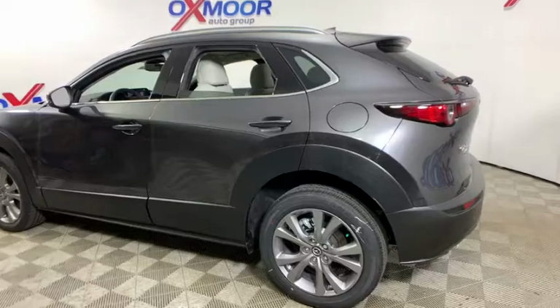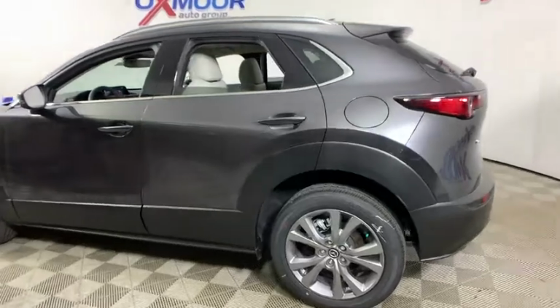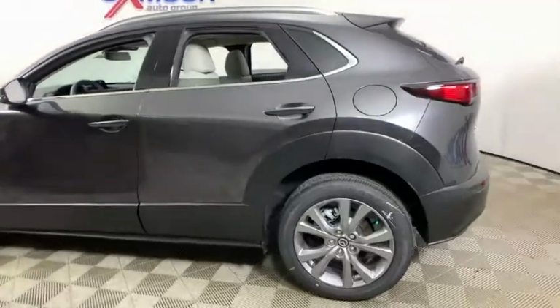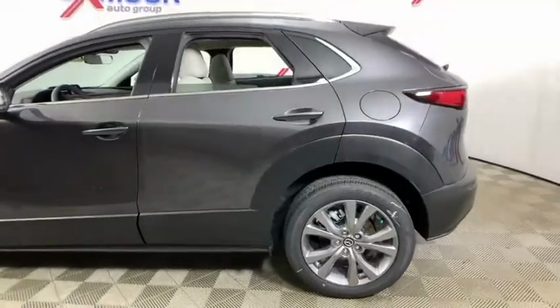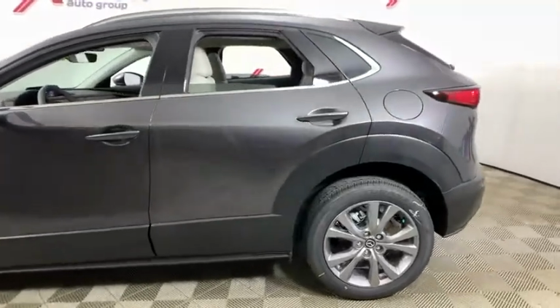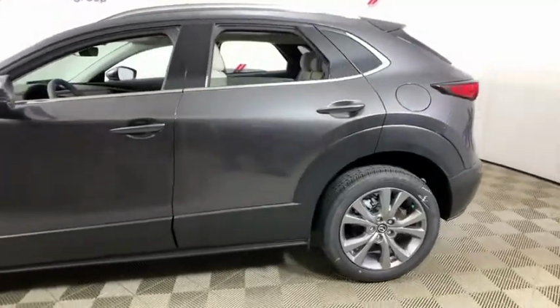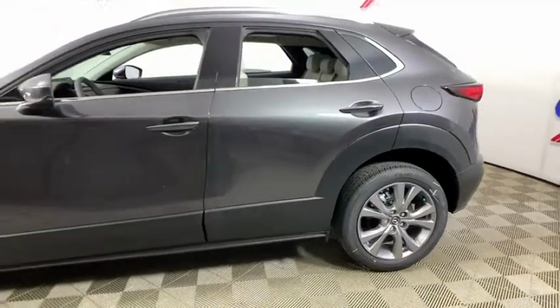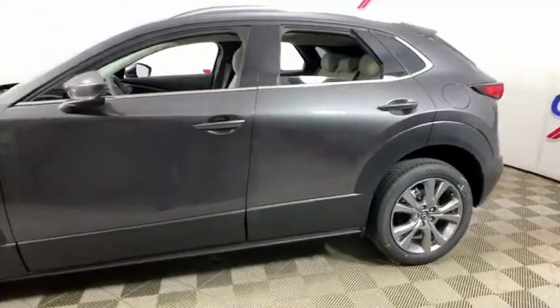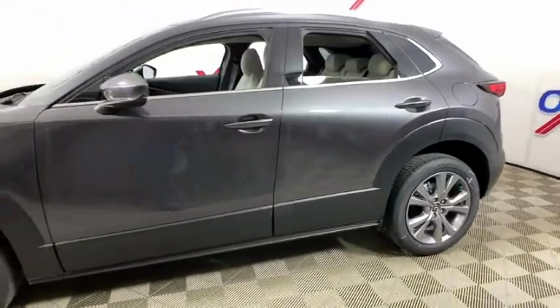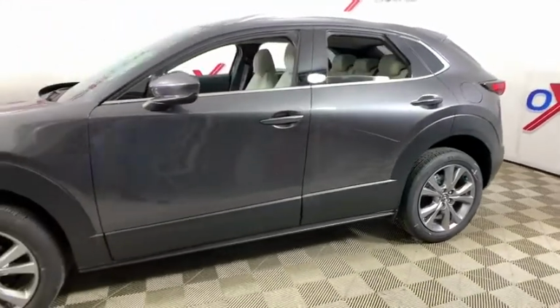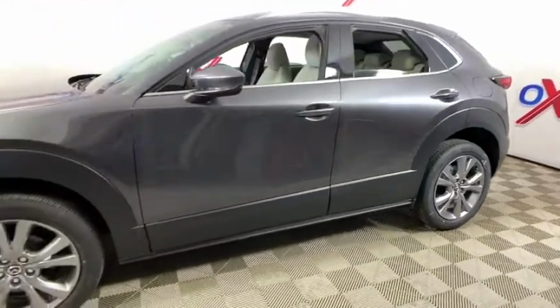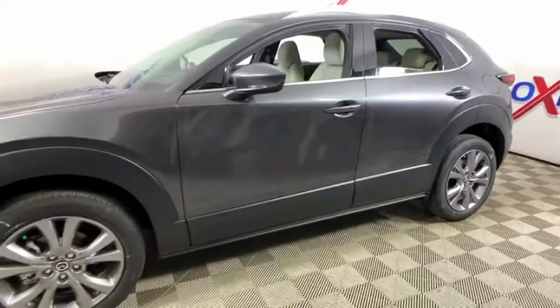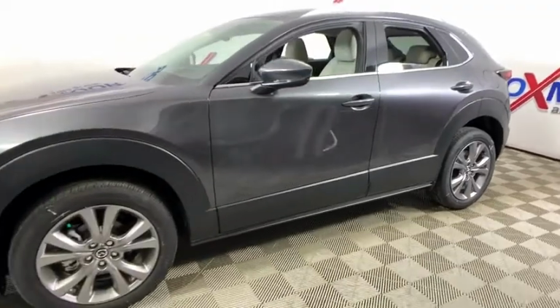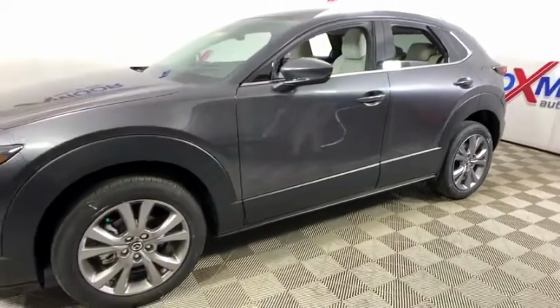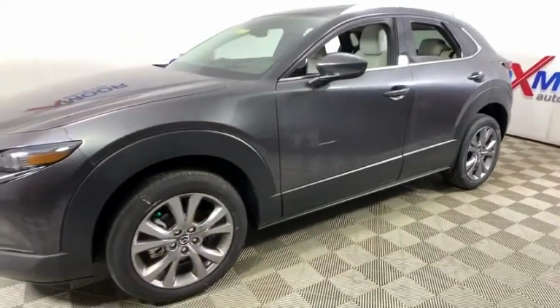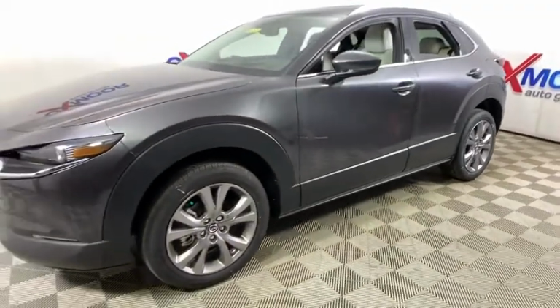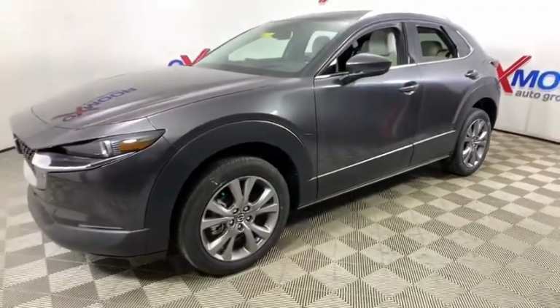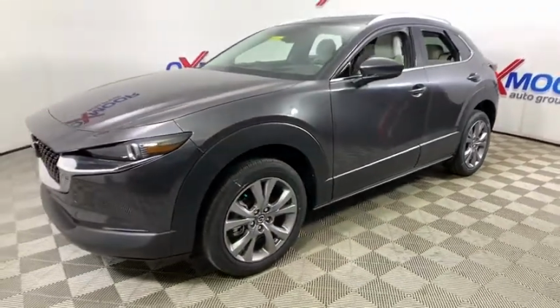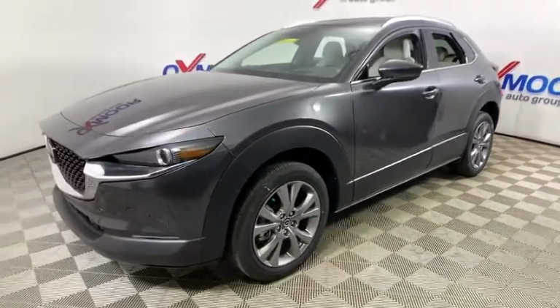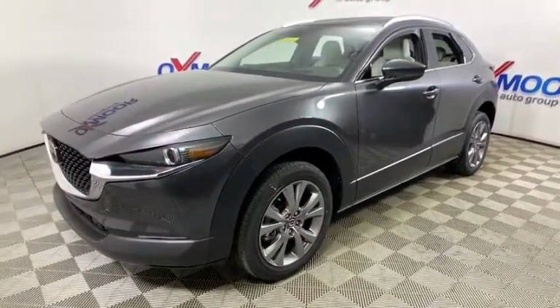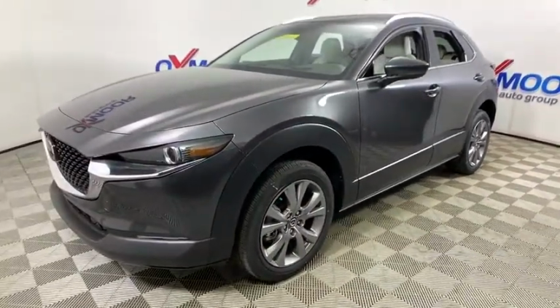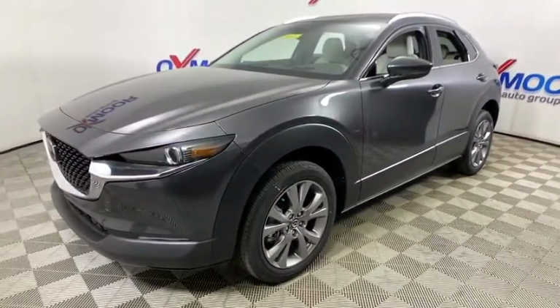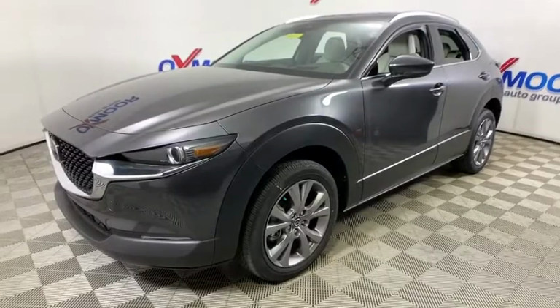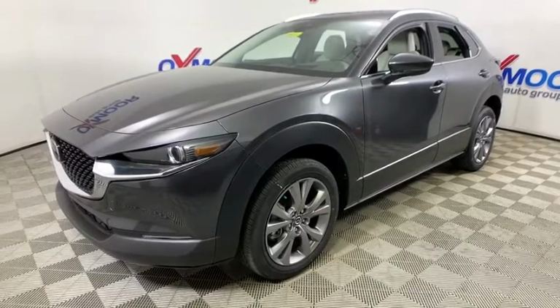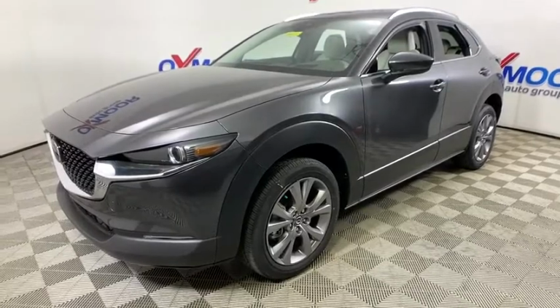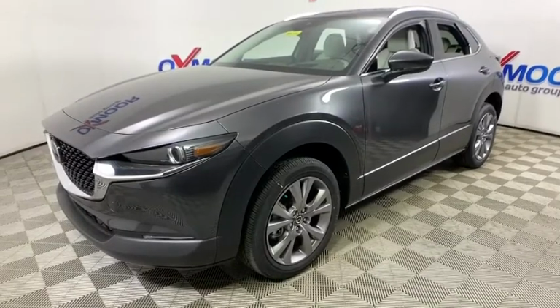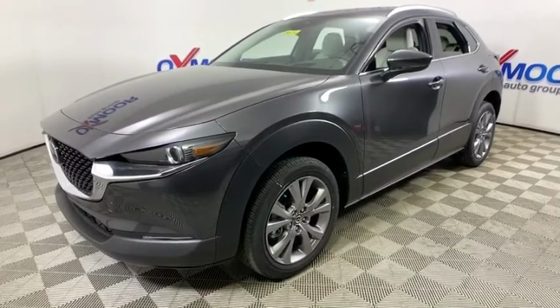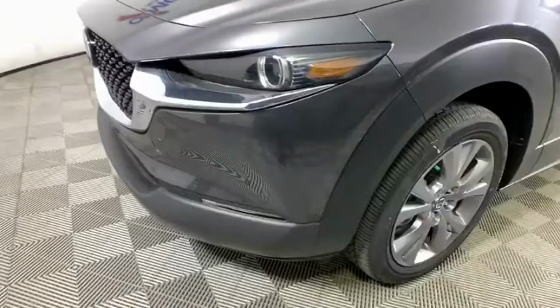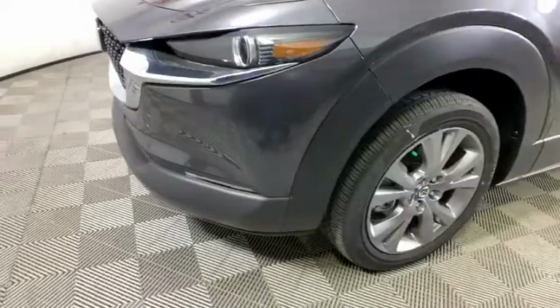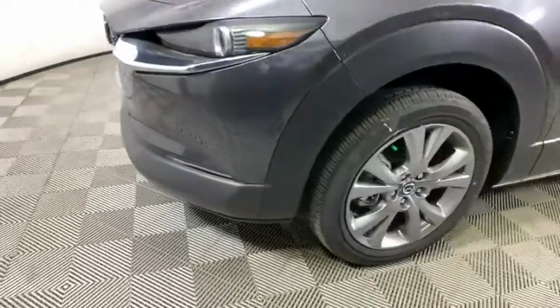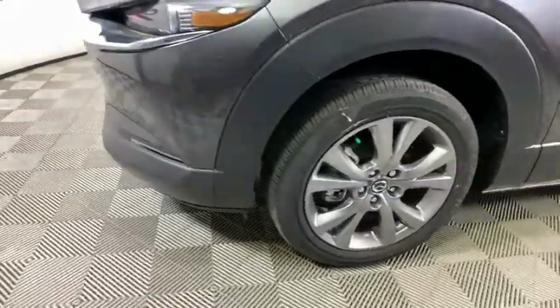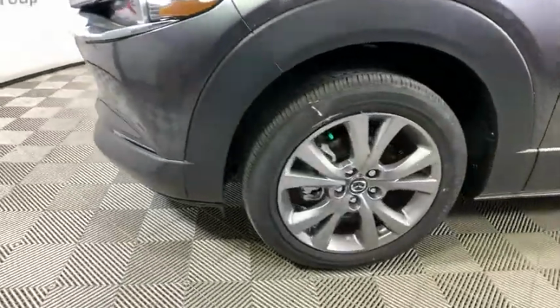Take a ride in the 2020 Mazda CX-30. The Mazda CX-30 packs a lot of punch in this subcompact SUV. The exceptional interior provides high-quality materials, cutting-edge technology, and ultimate comfort.